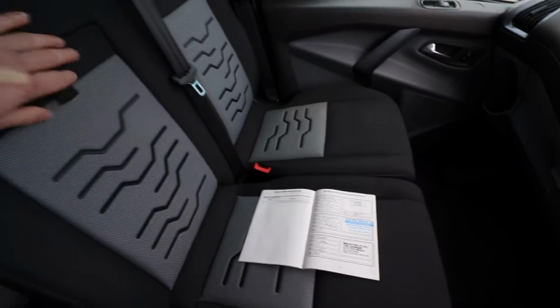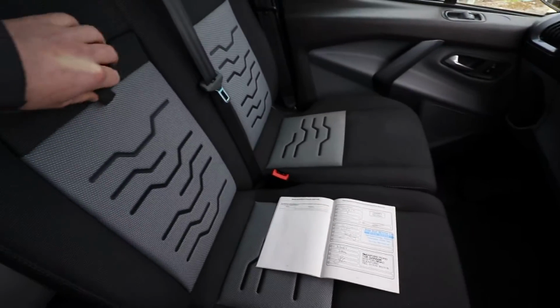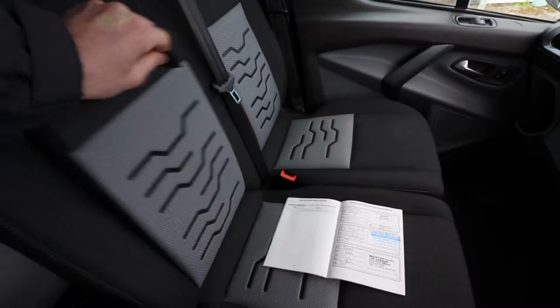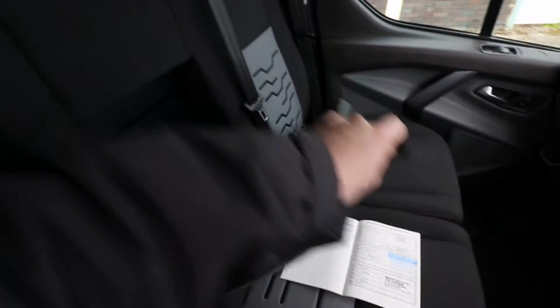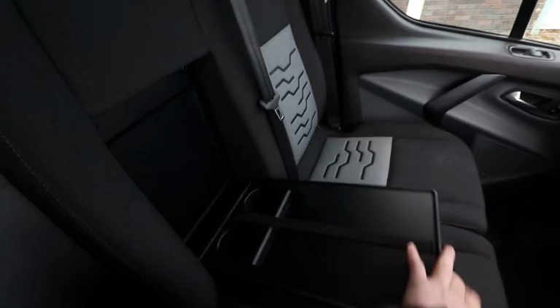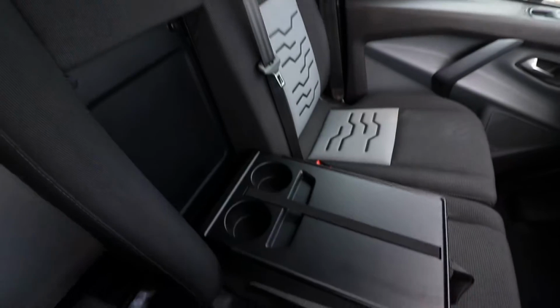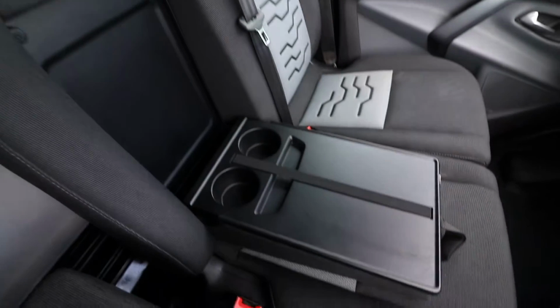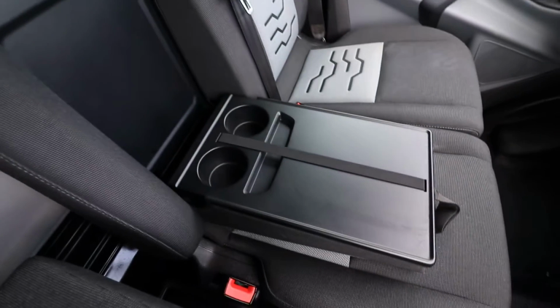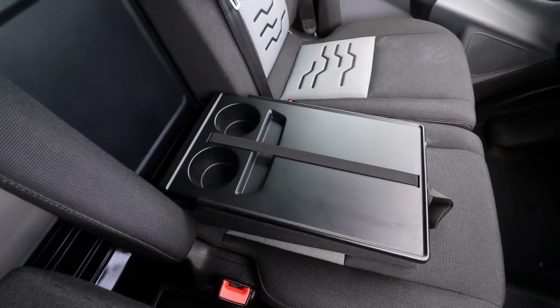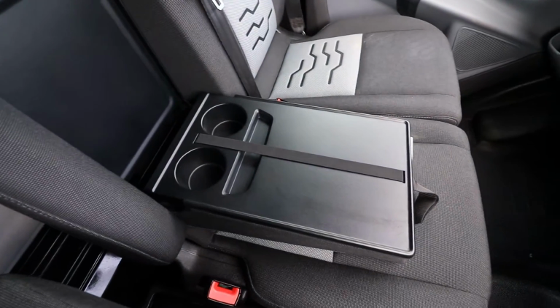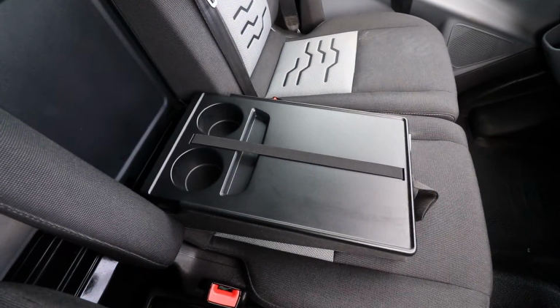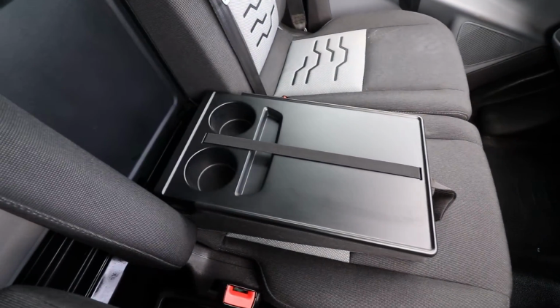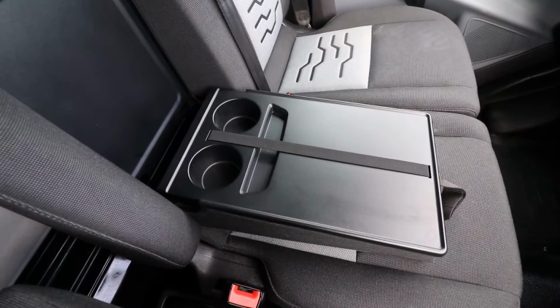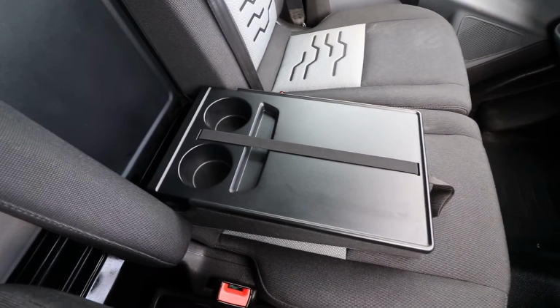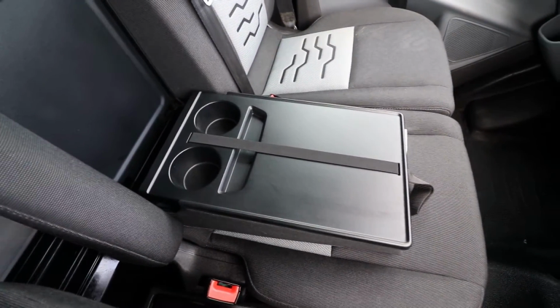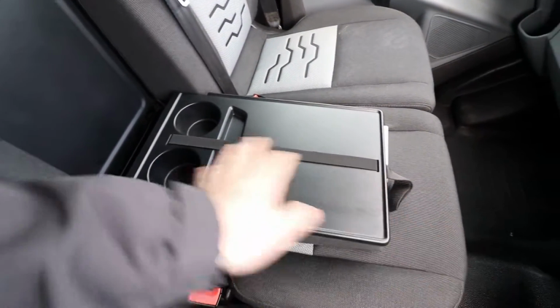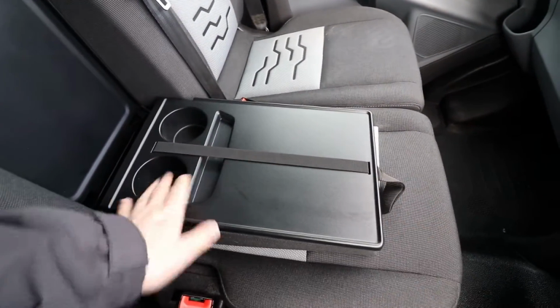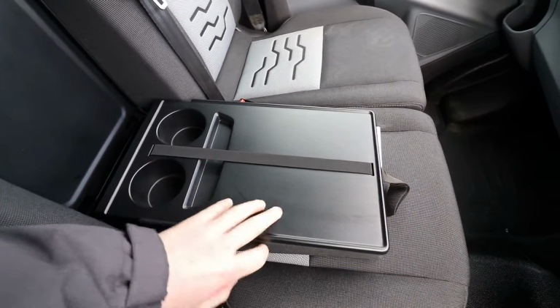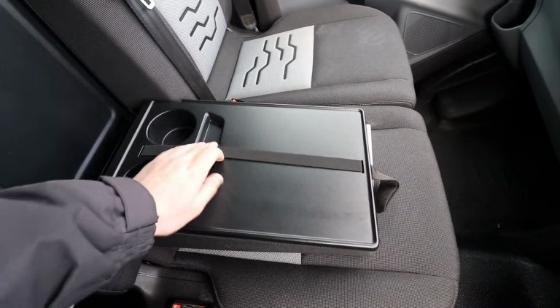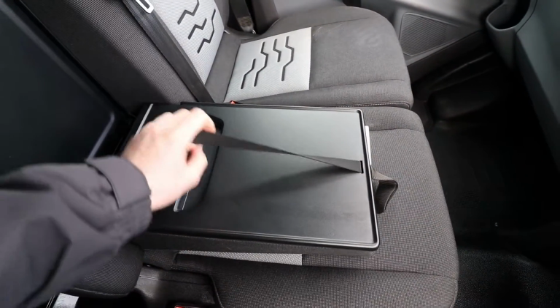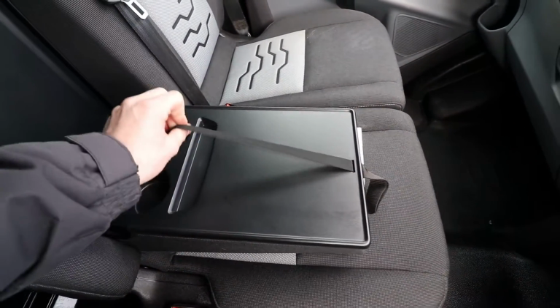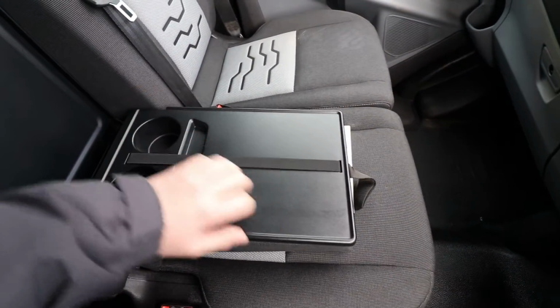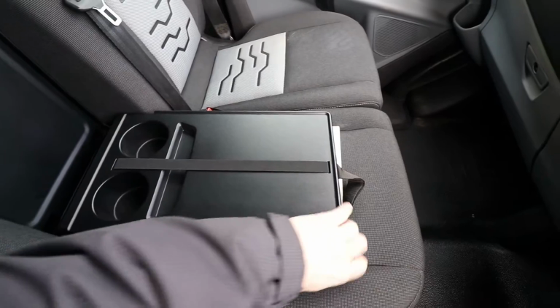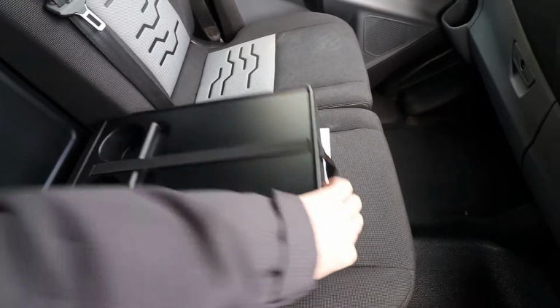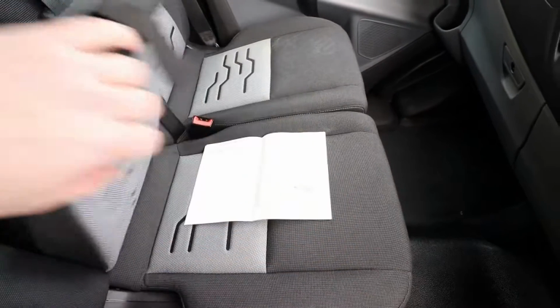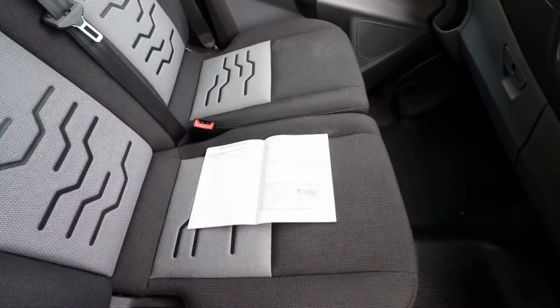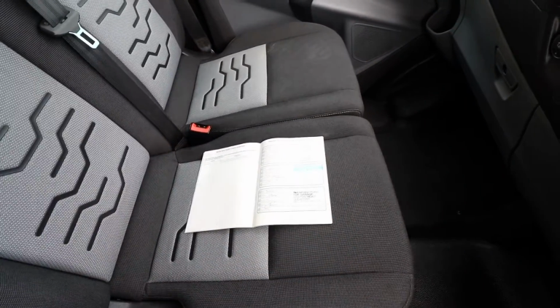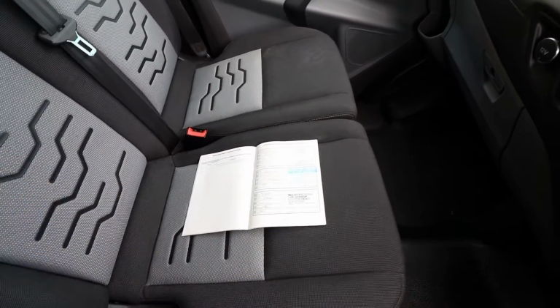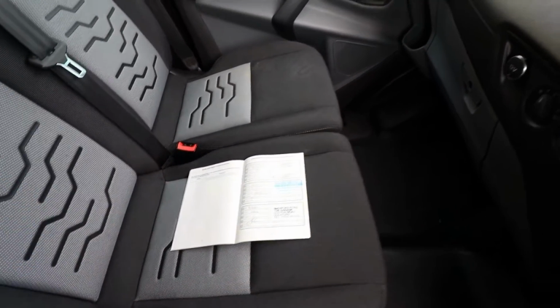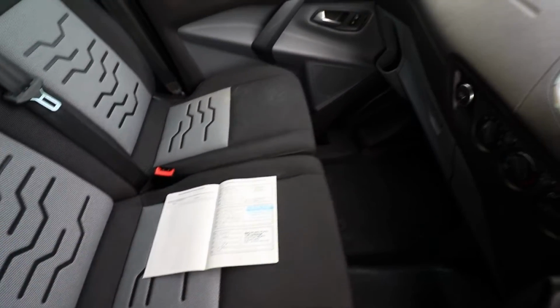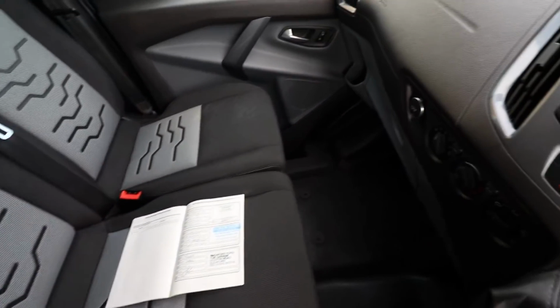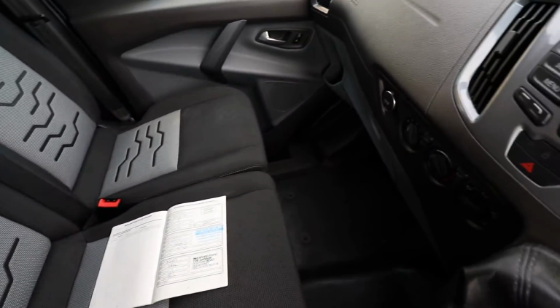We've also got this pull-down hatch here, which has extra cupholders and a bit of paperwork storage as well.